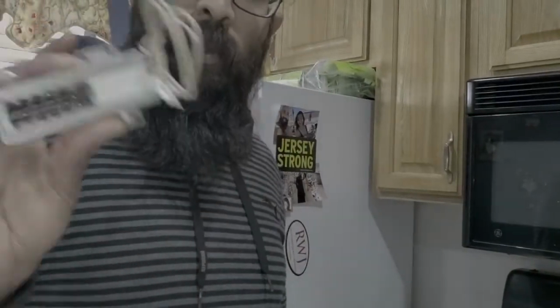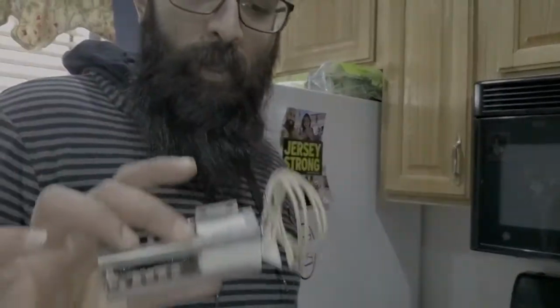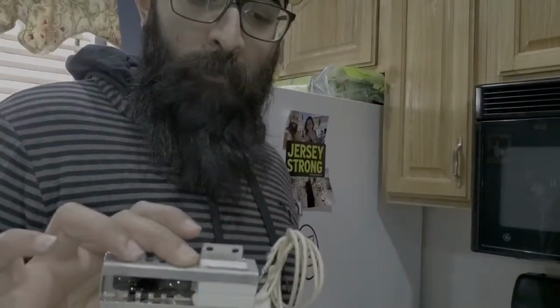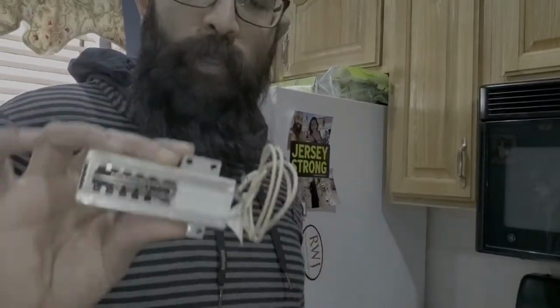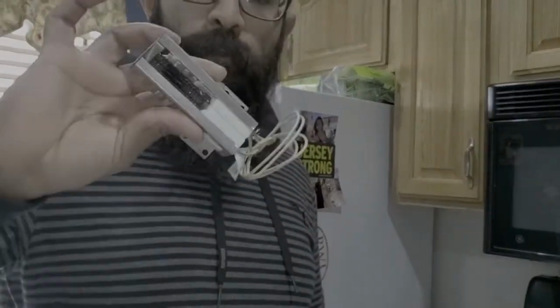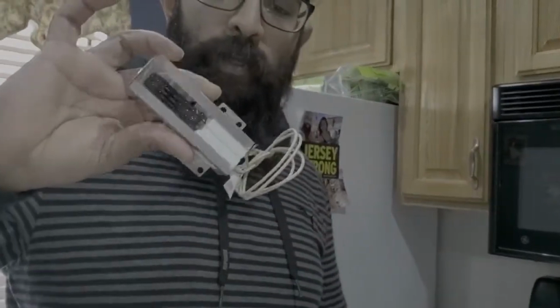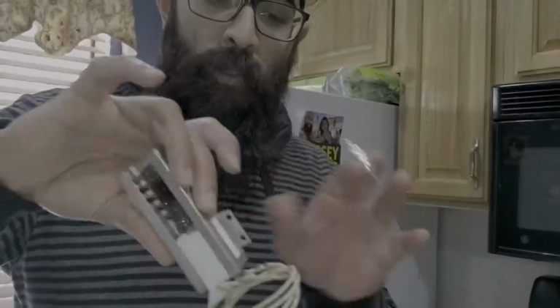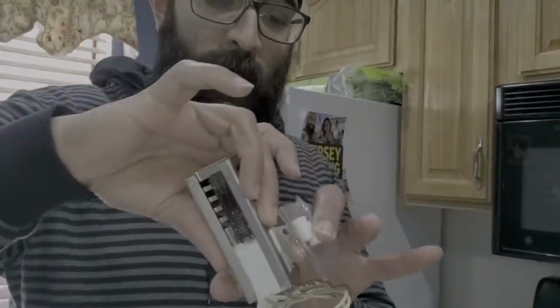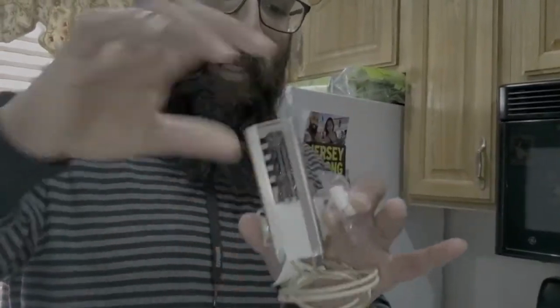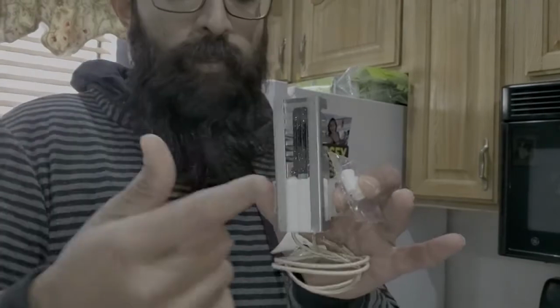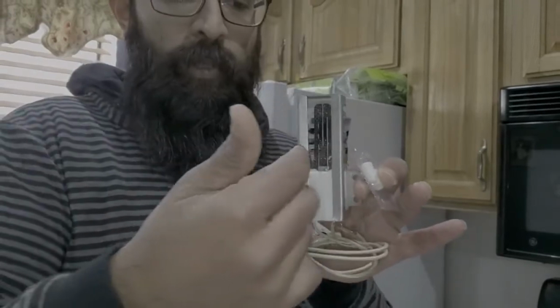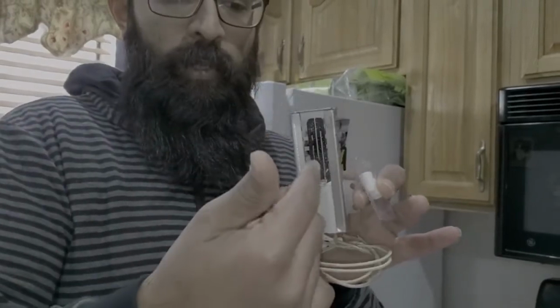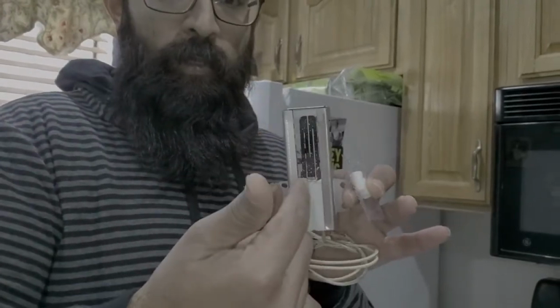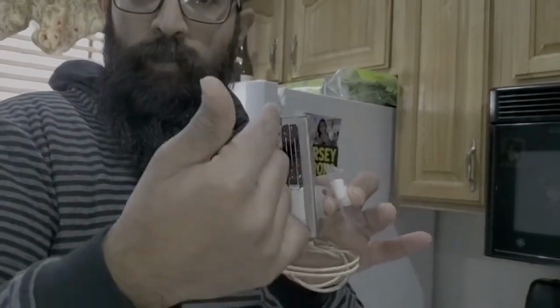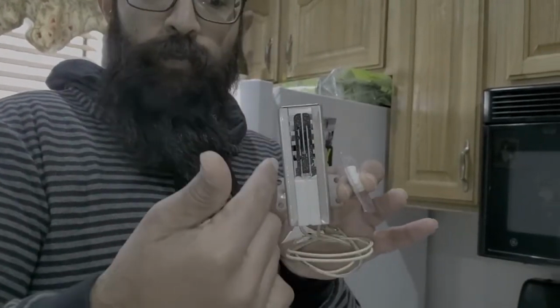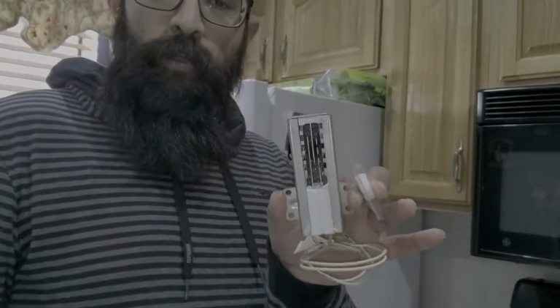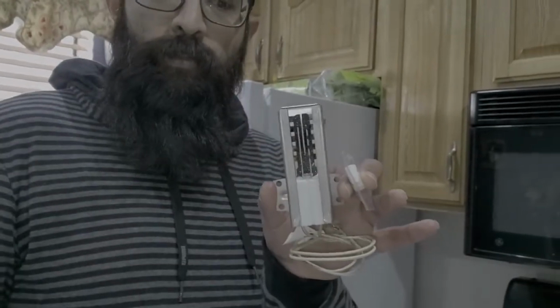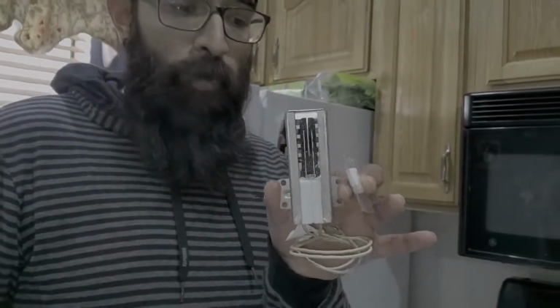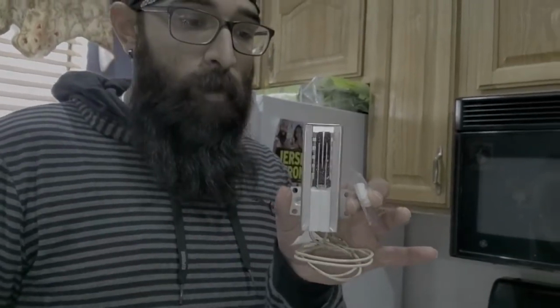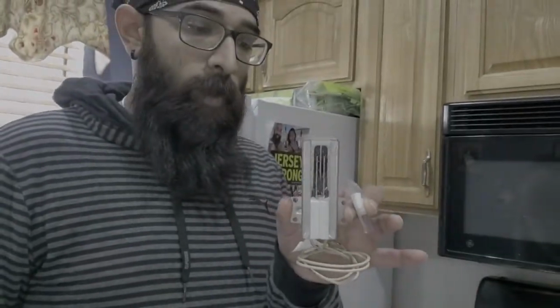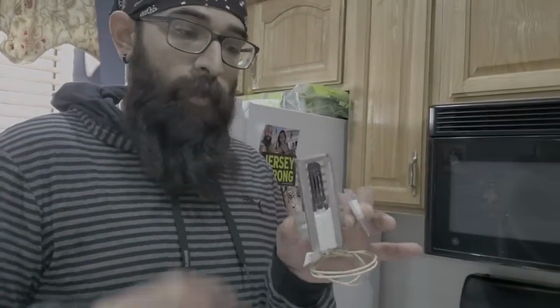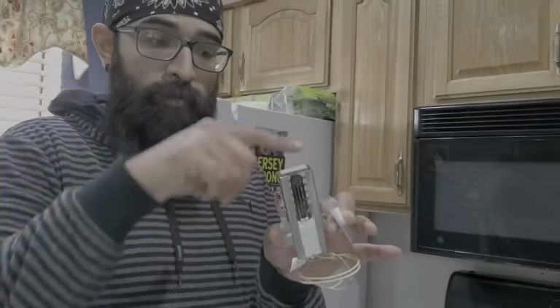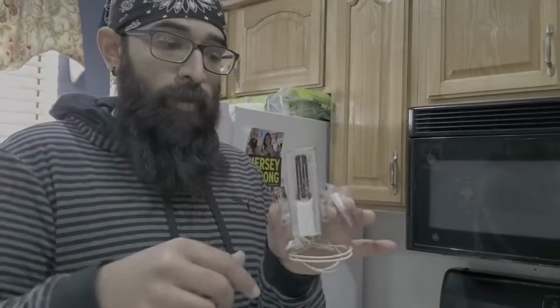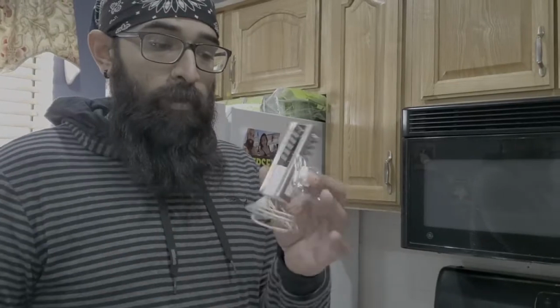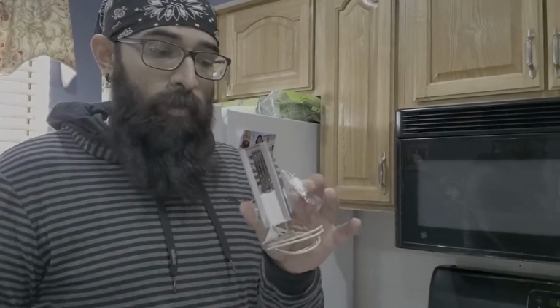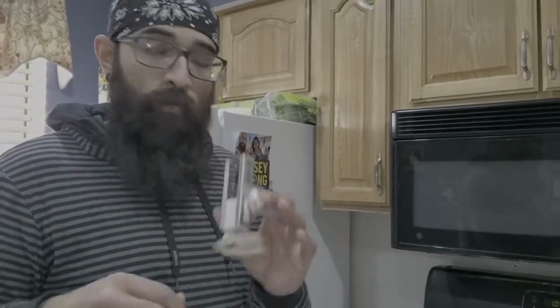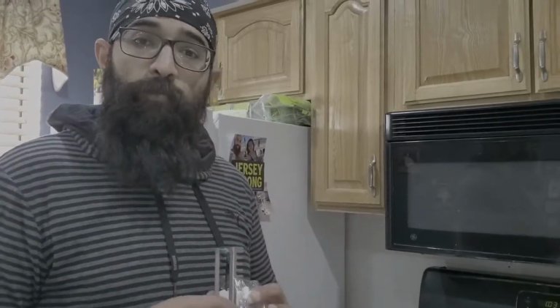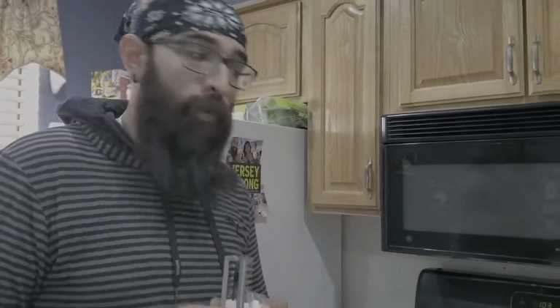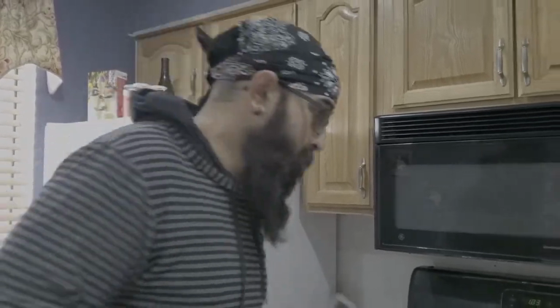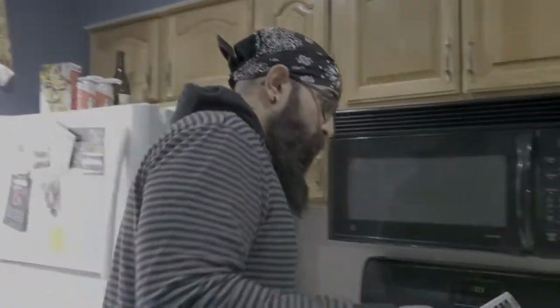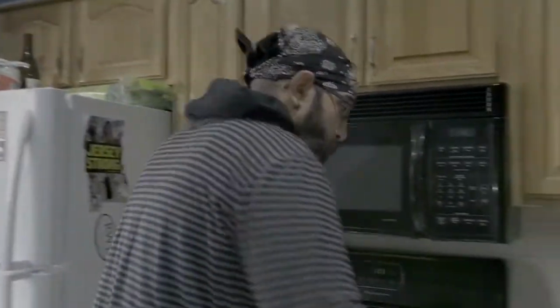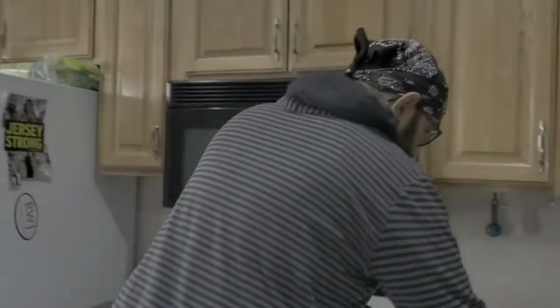You want to be careful when you take this out that you do not damage the igniting surface. It is brittle — that's why there's a case around it. Now we'll get right to it.